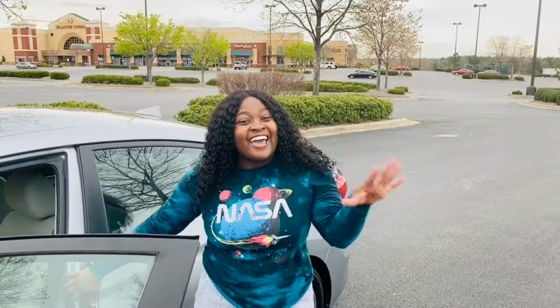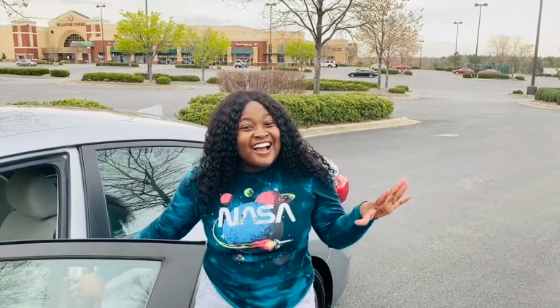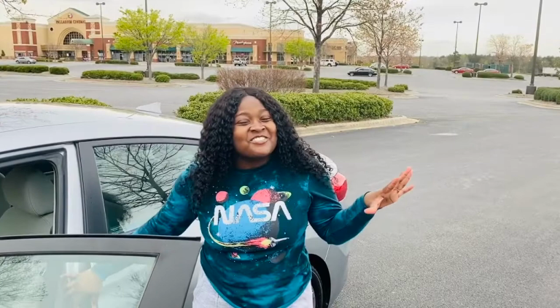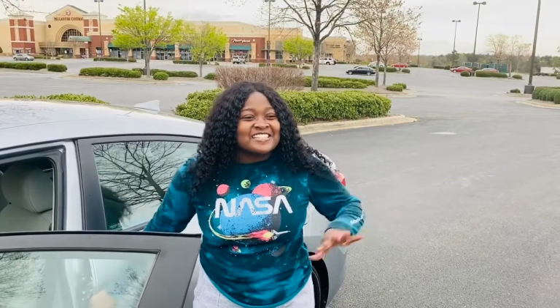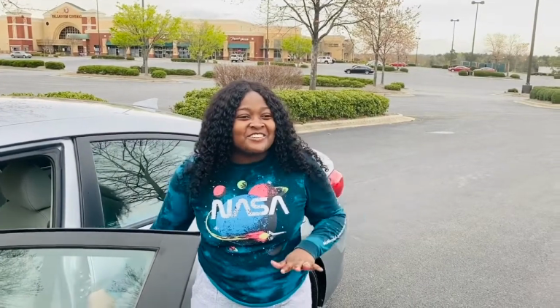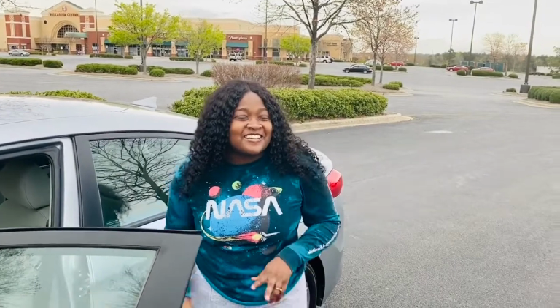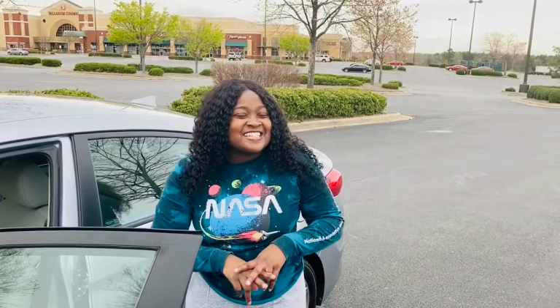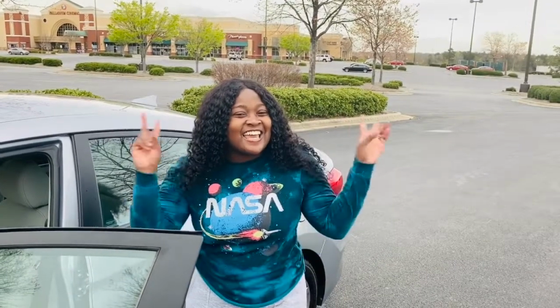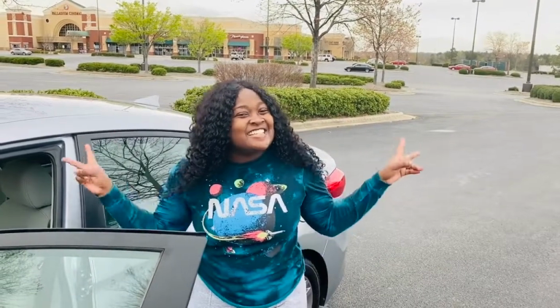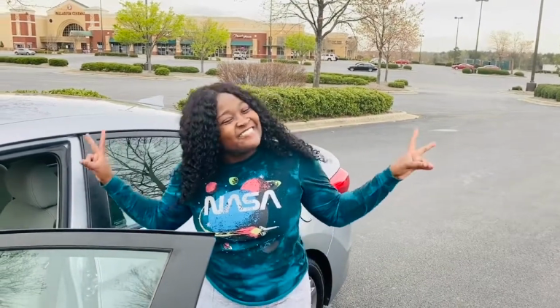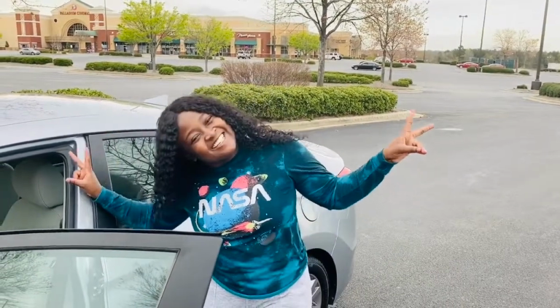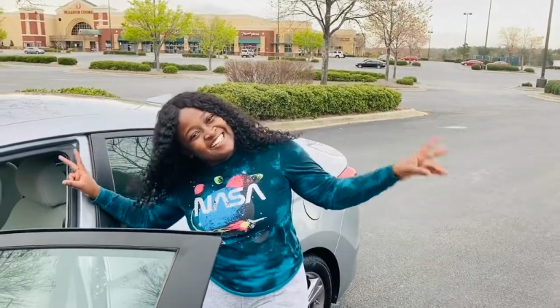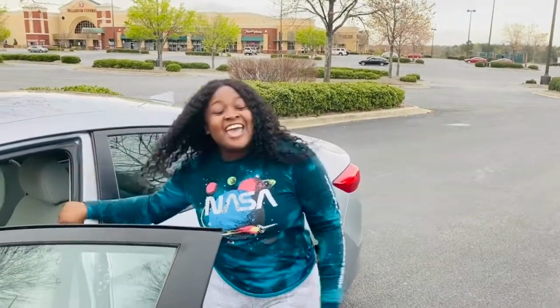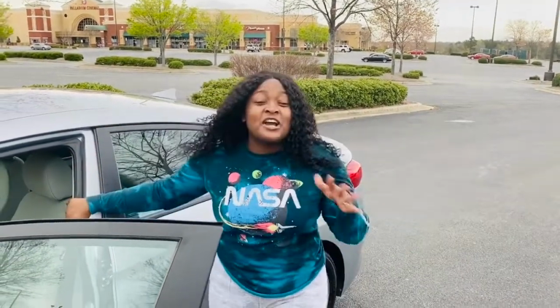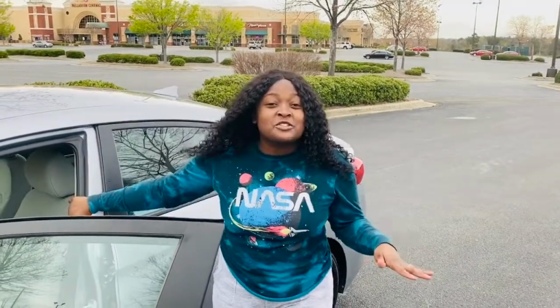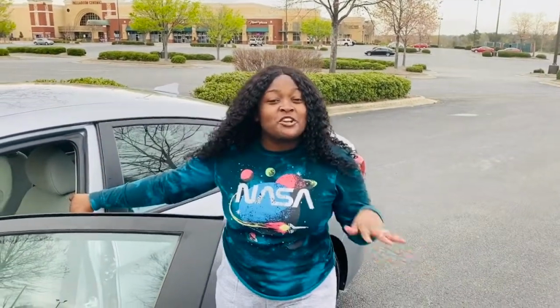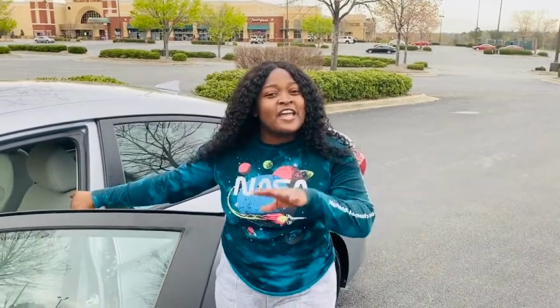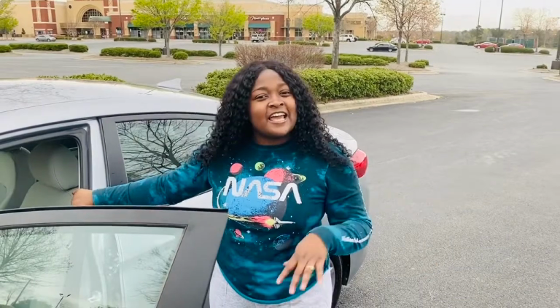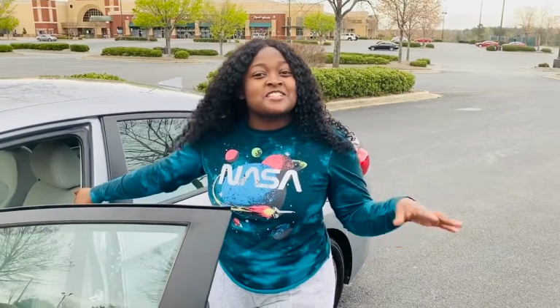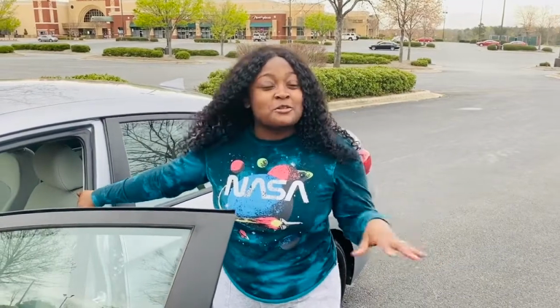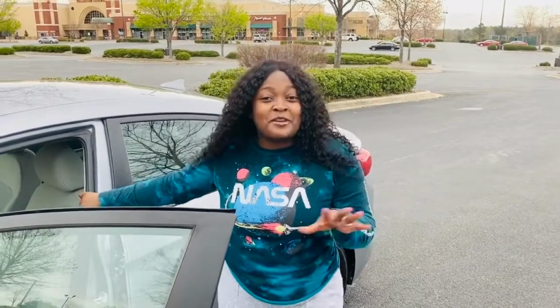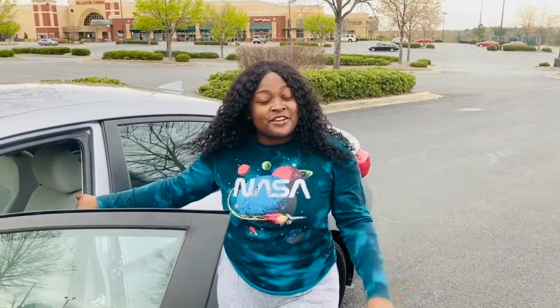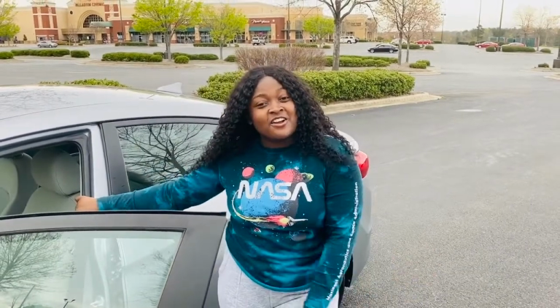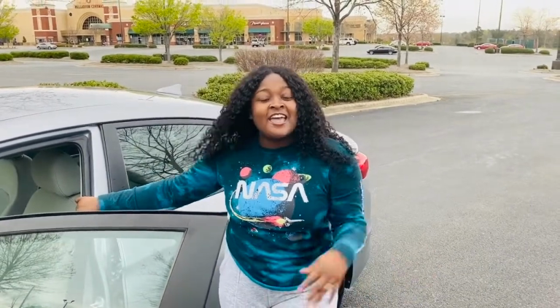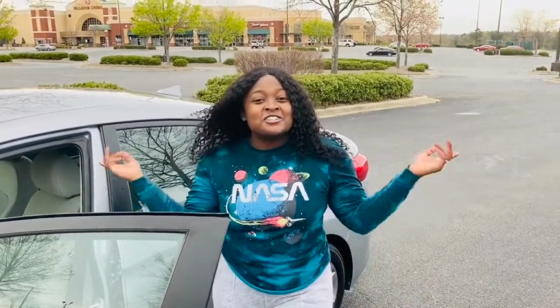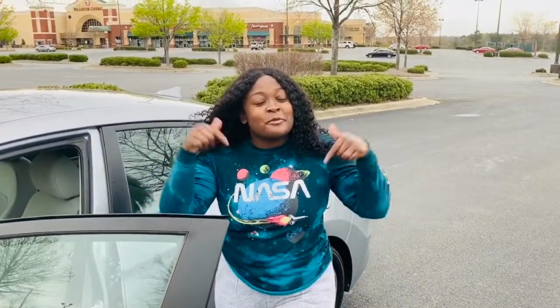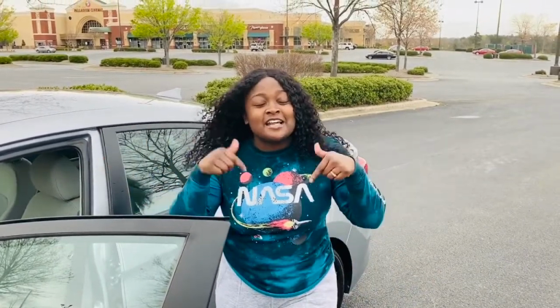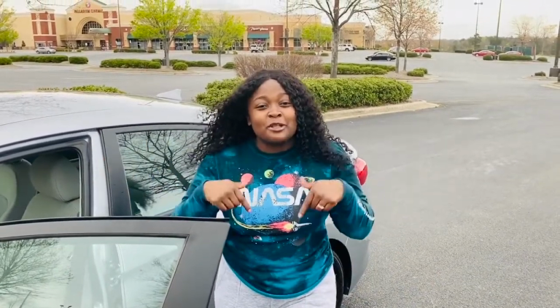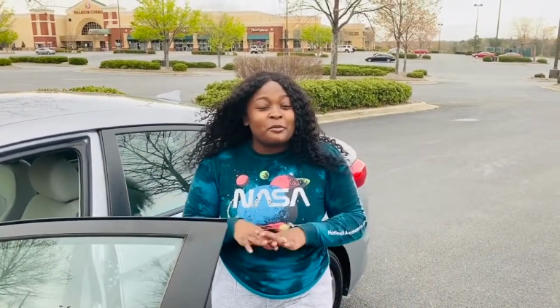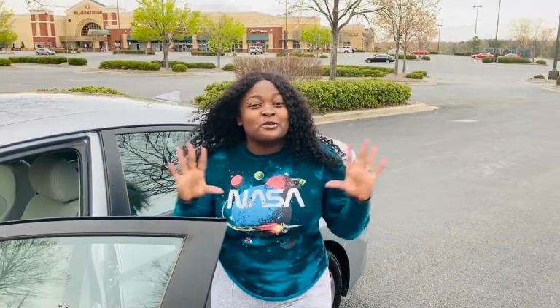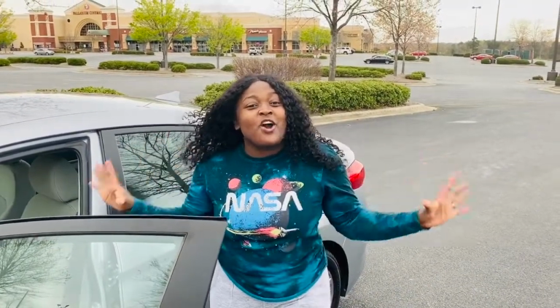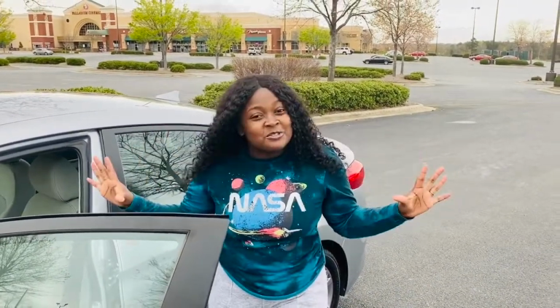Hey guys, welcome back to another episode of Naja K TV. If any of you guys are new to my channel, go ahead and hit that like and subscribe before we get this video started. As you already seen by the title, I'm gonna be doing the car tour.